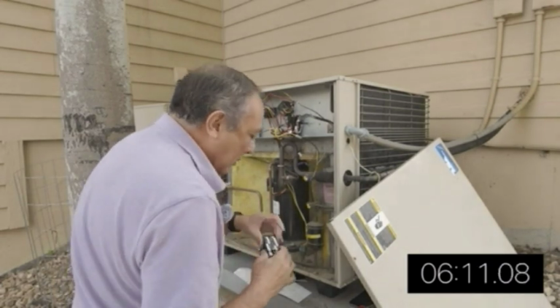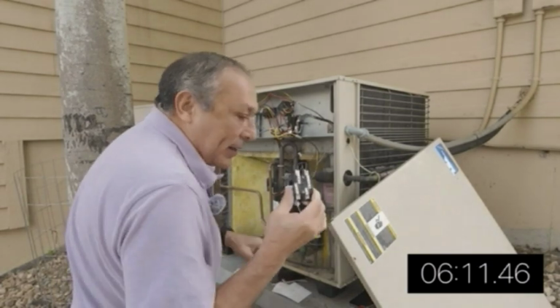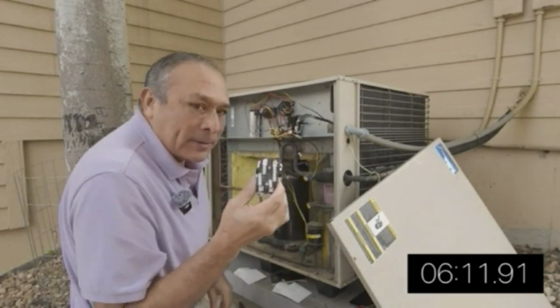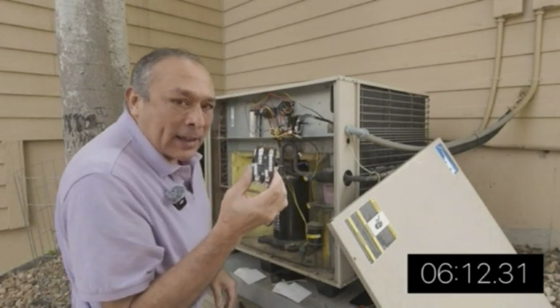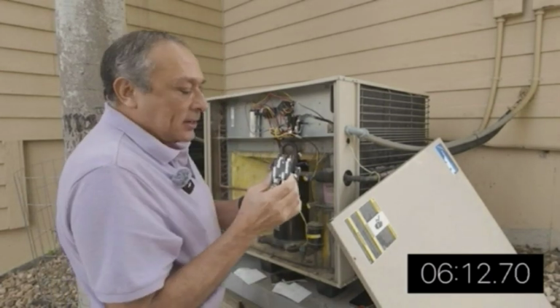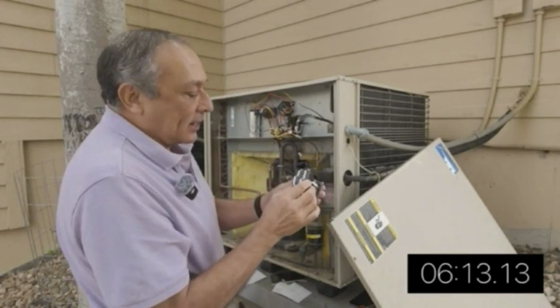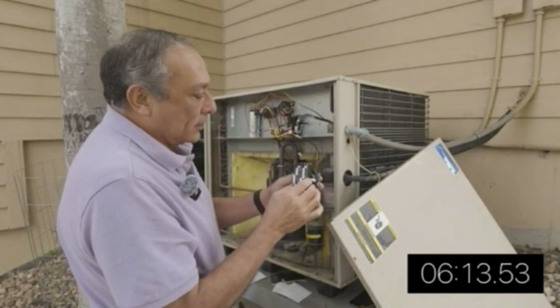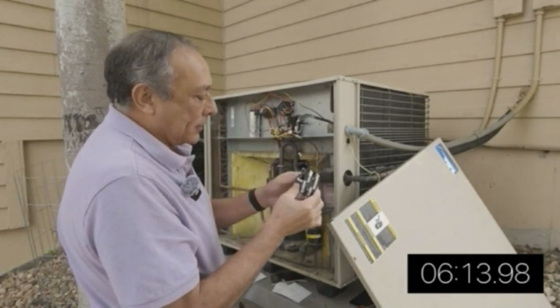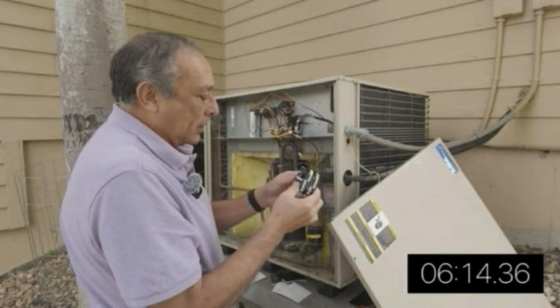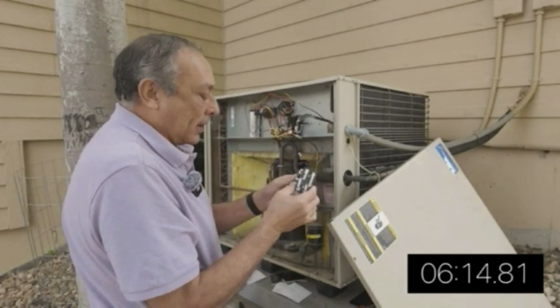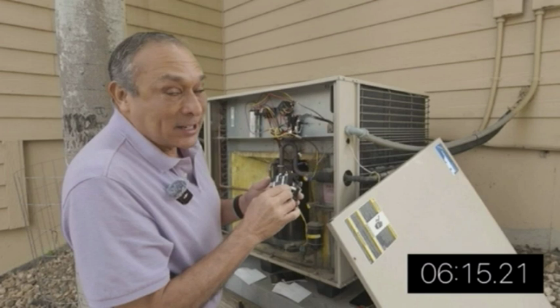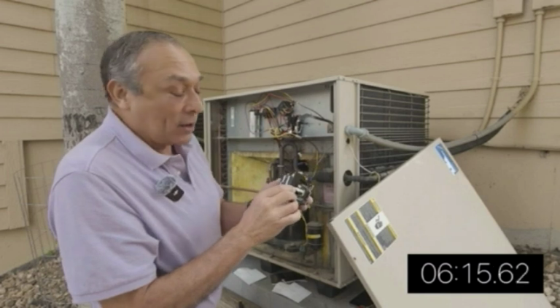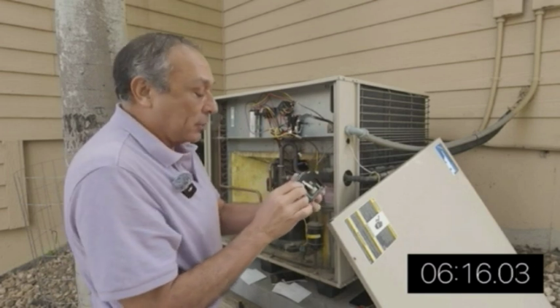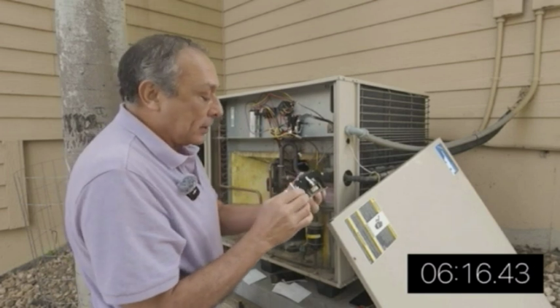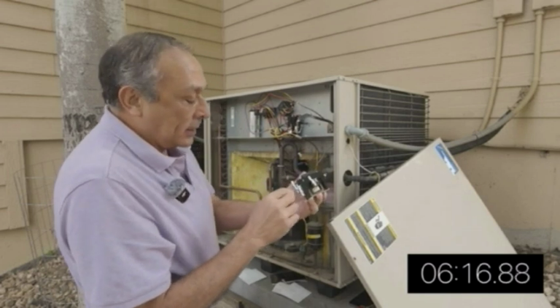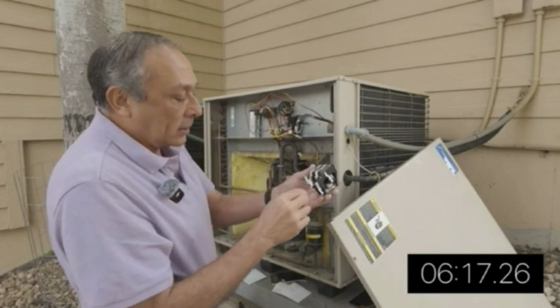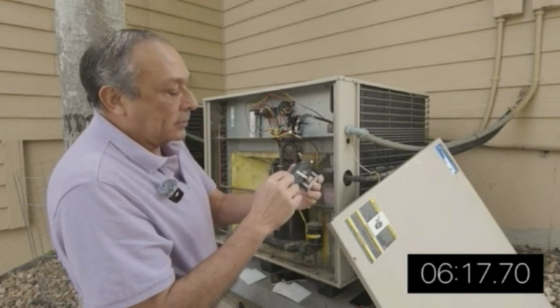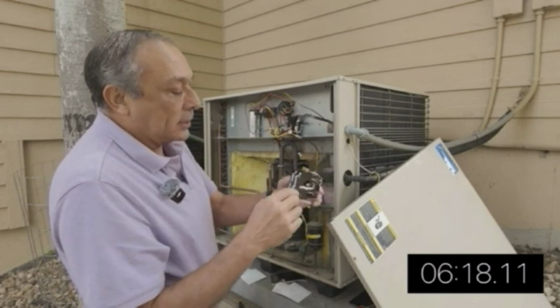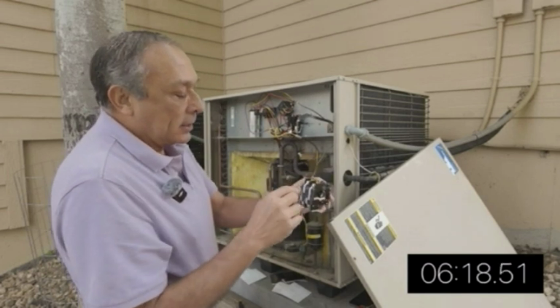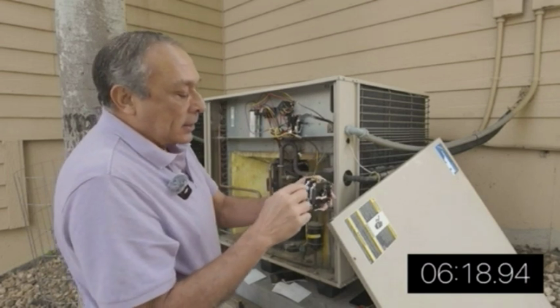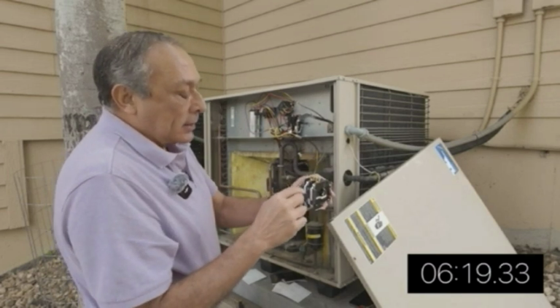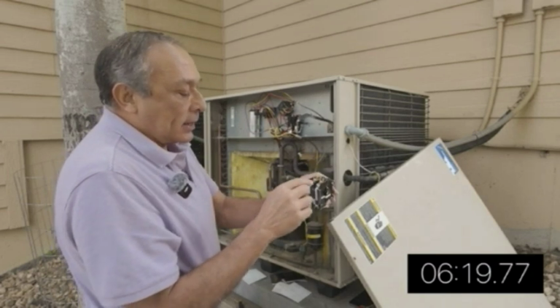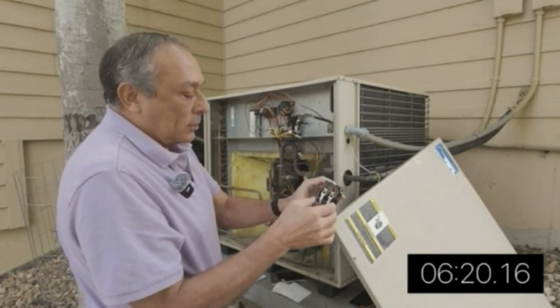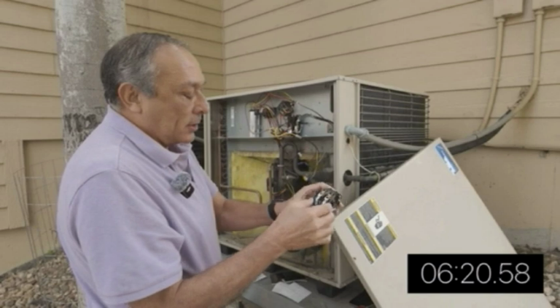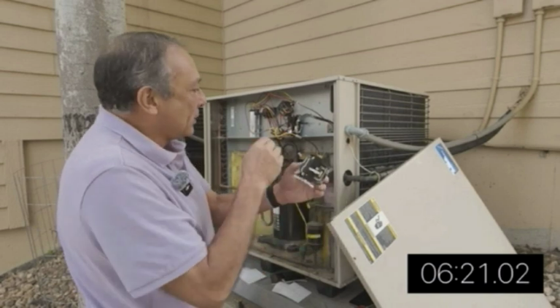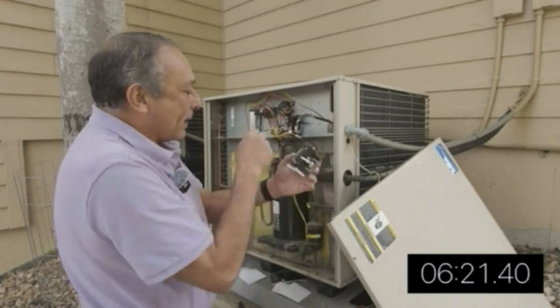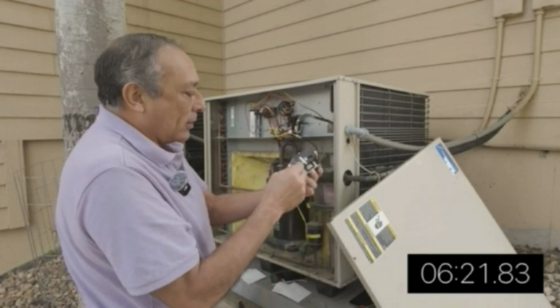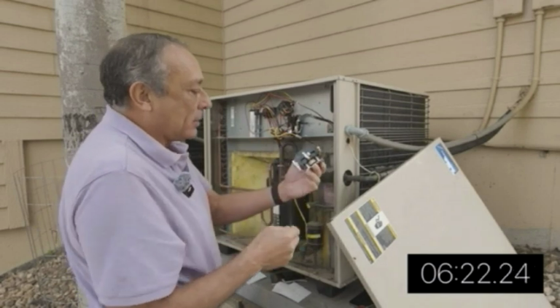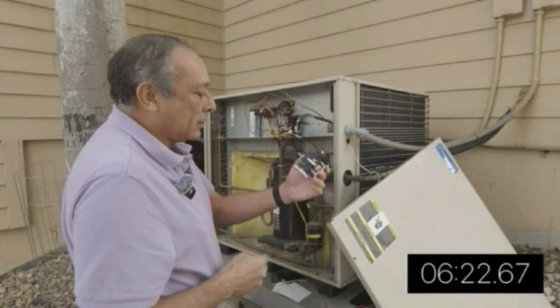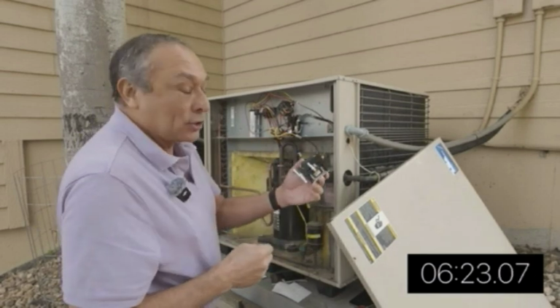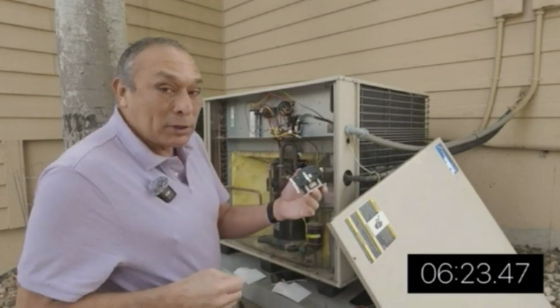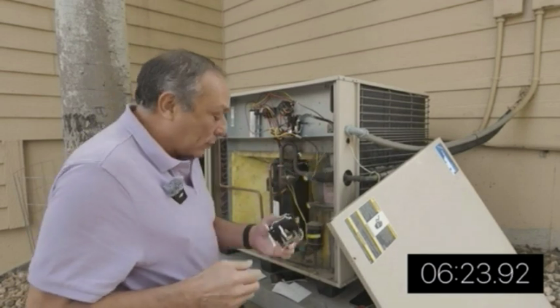There it is — there is the contactor. It didn't take me that long to remove it. You can see all the different sockets where the pins go back are all labeled, so it should be pretty straightforward.